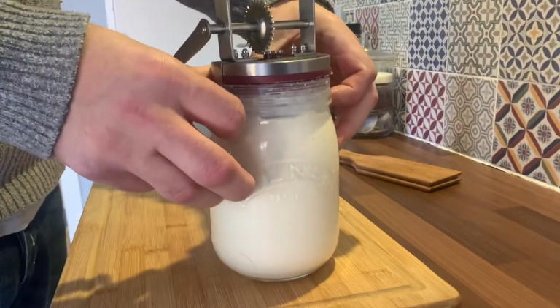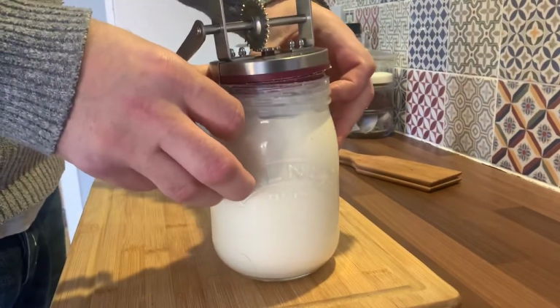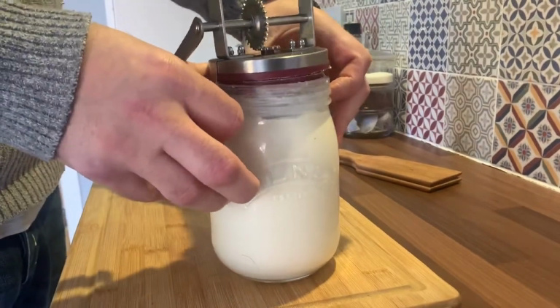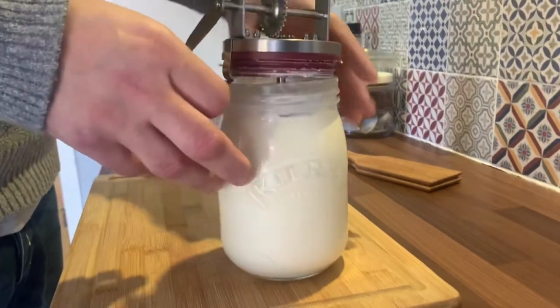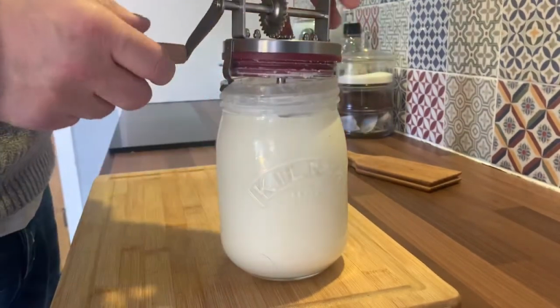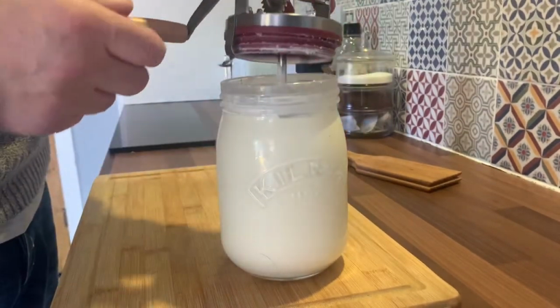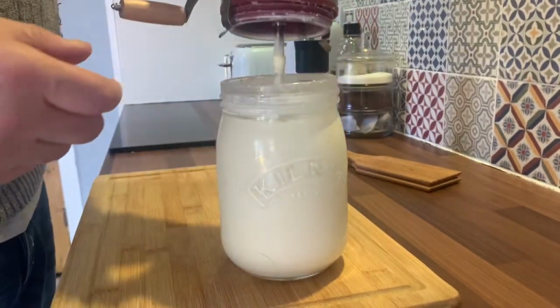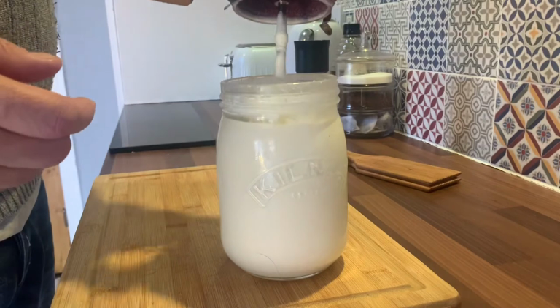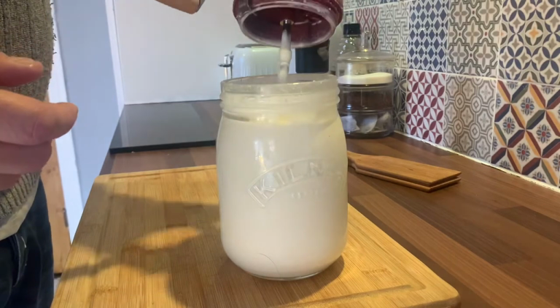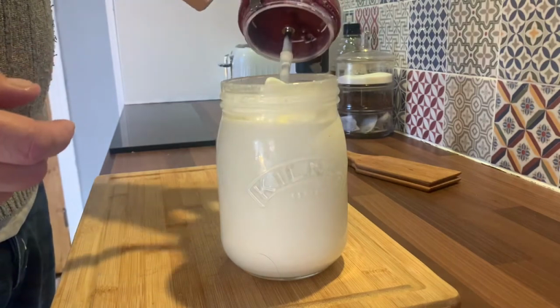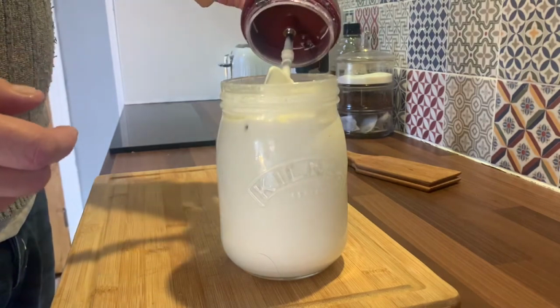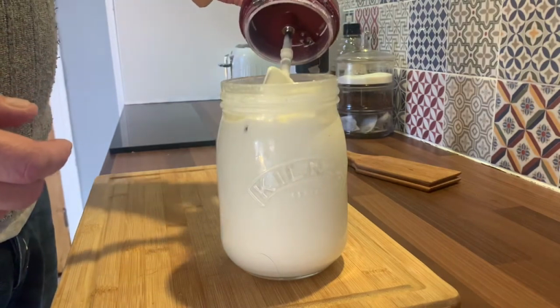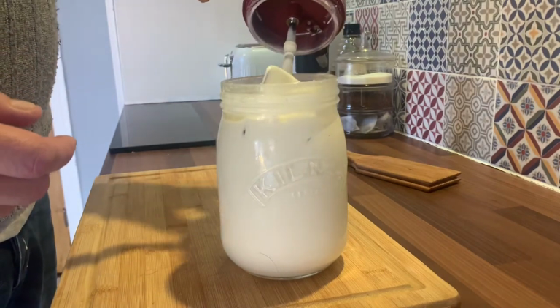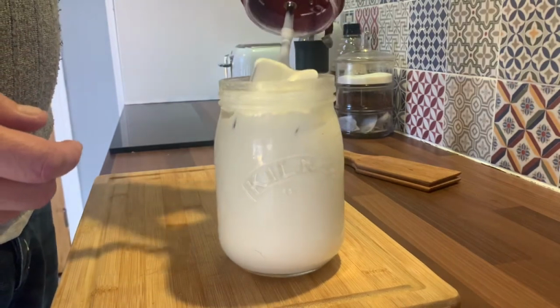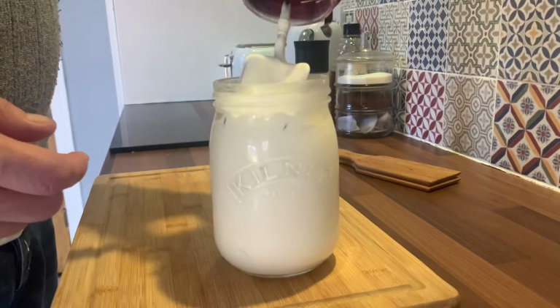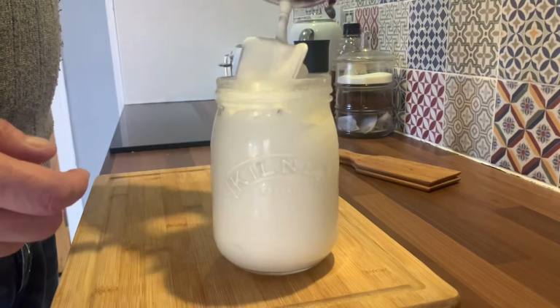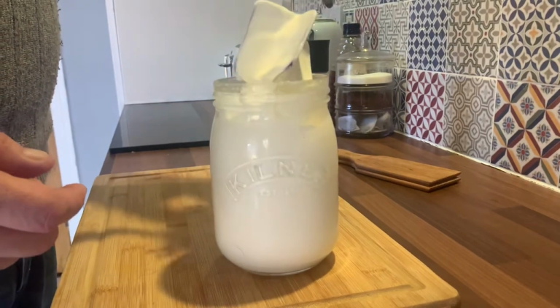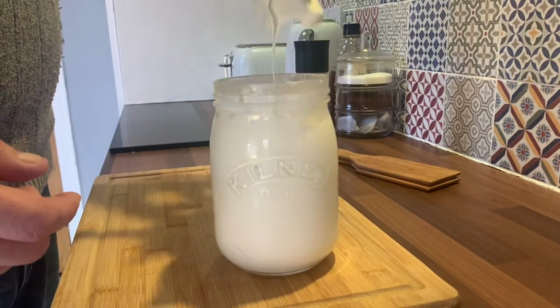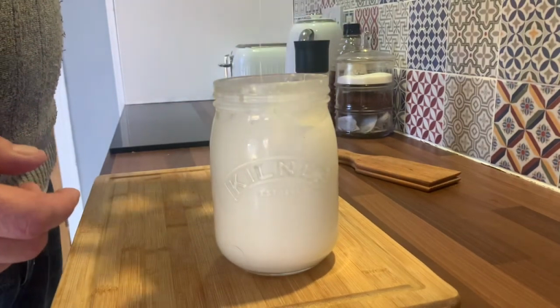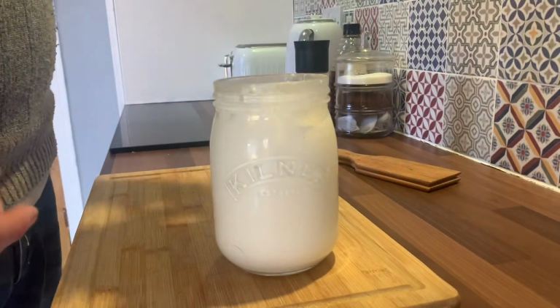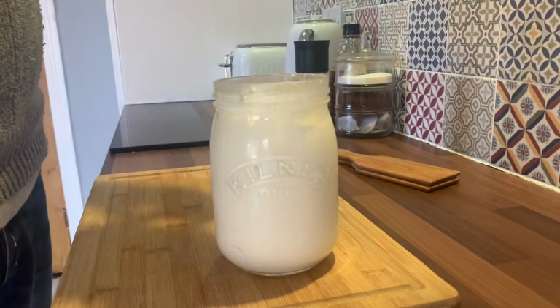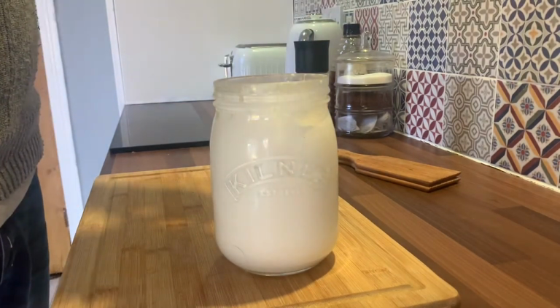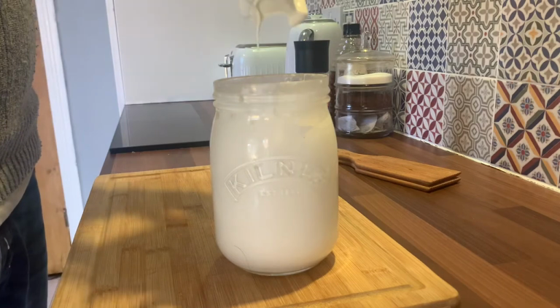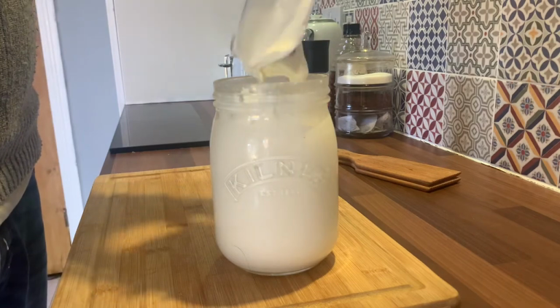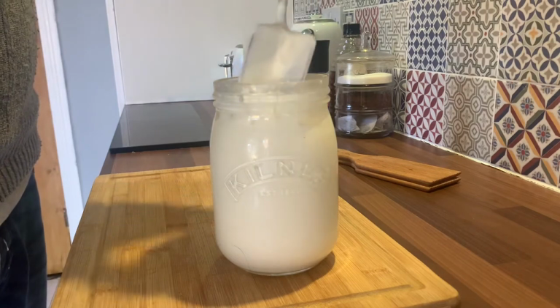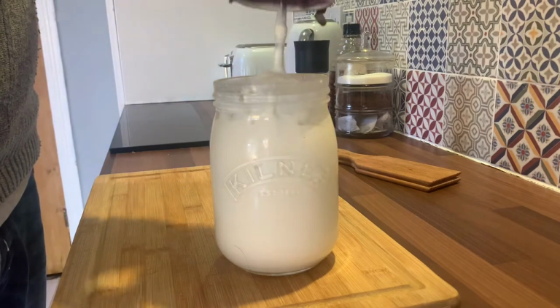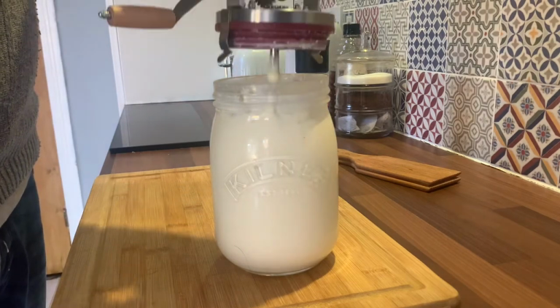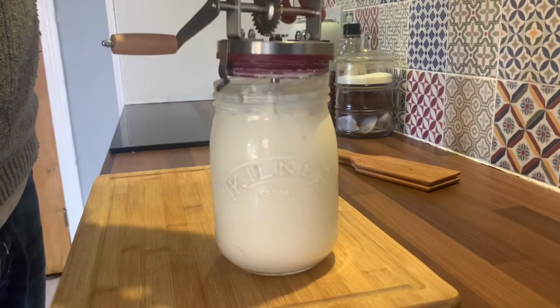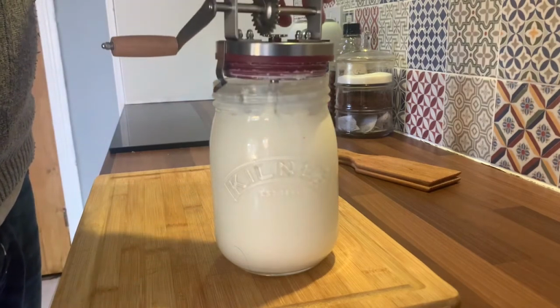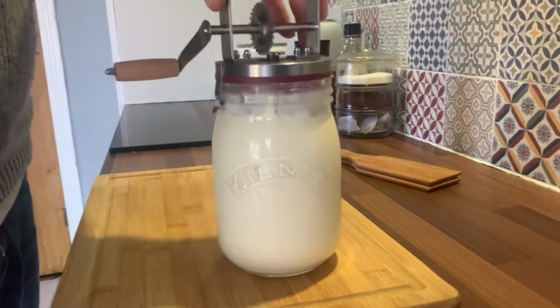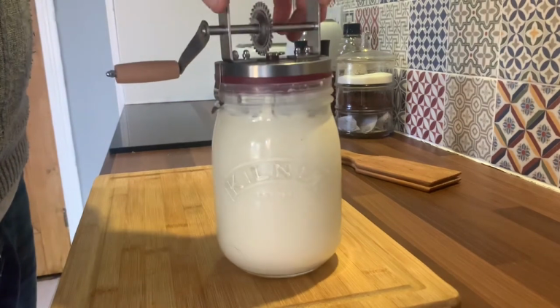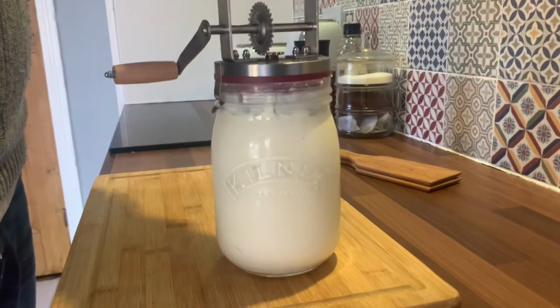The mixer is better. So far we've got to sort of a whipped cream consistency, so that needs to keep going for a bit more.